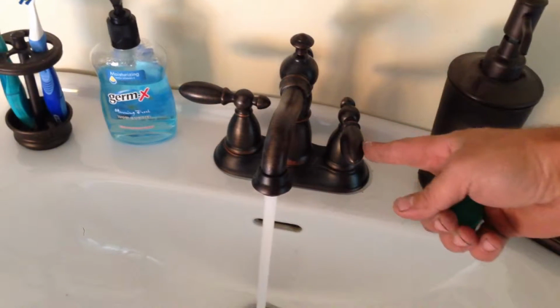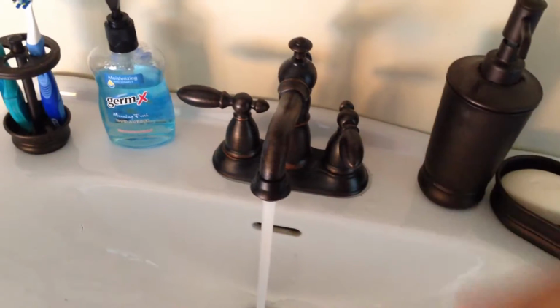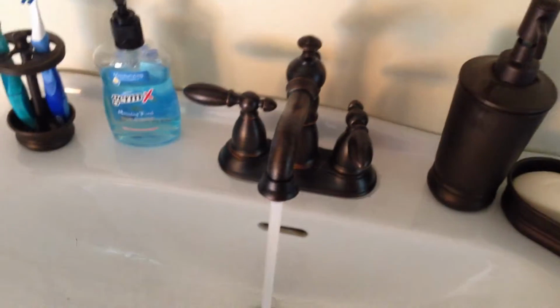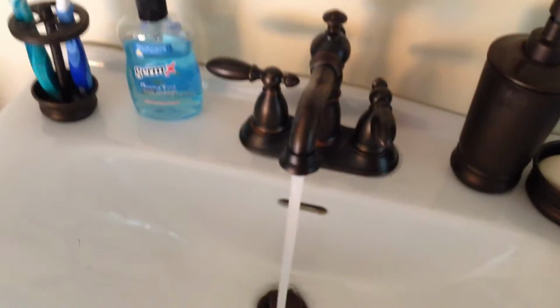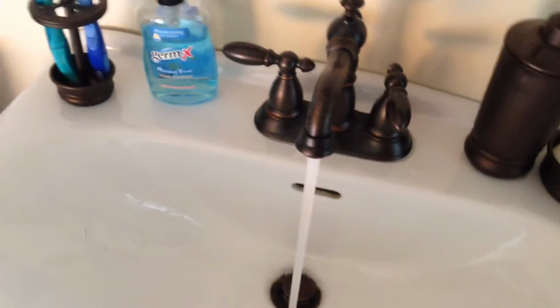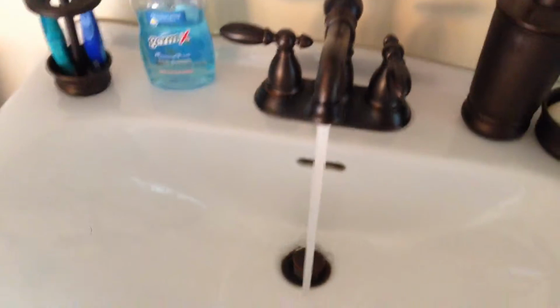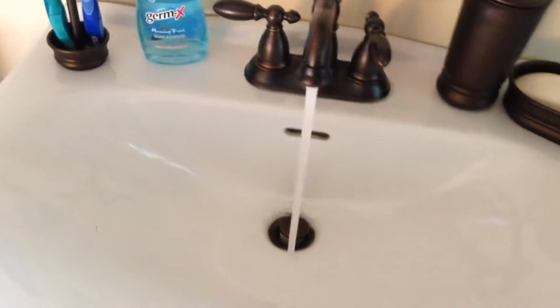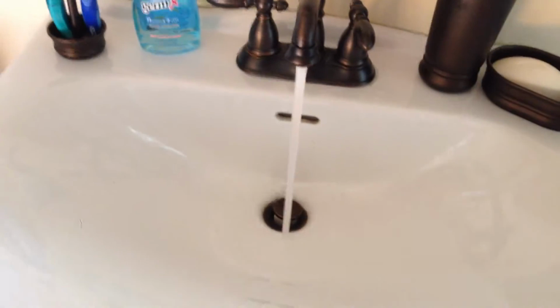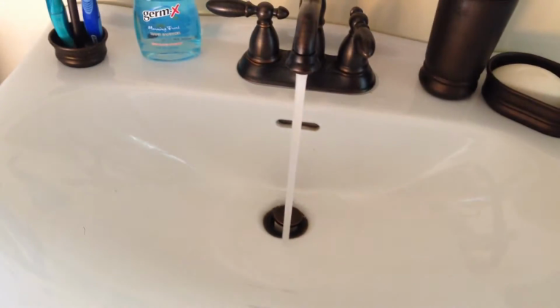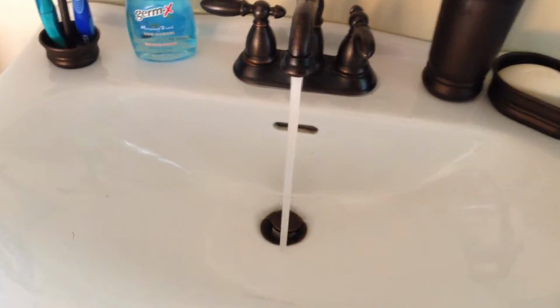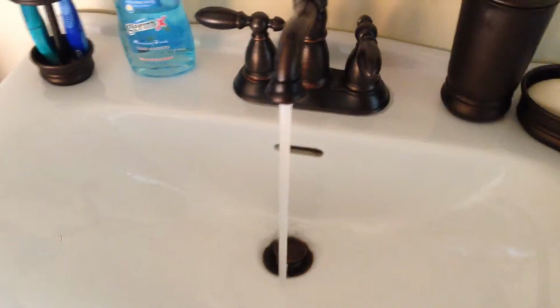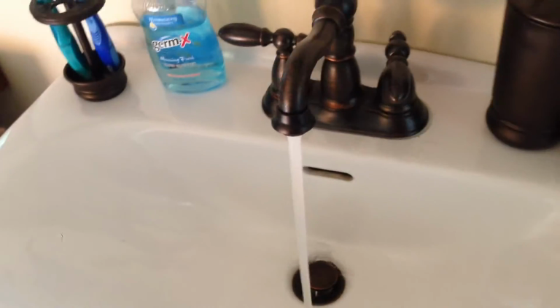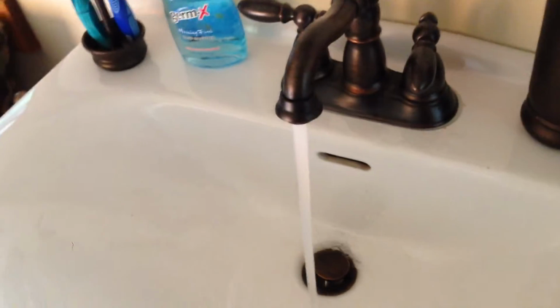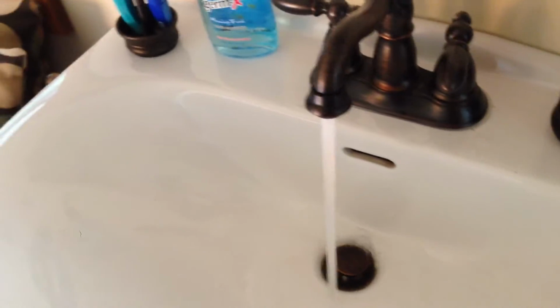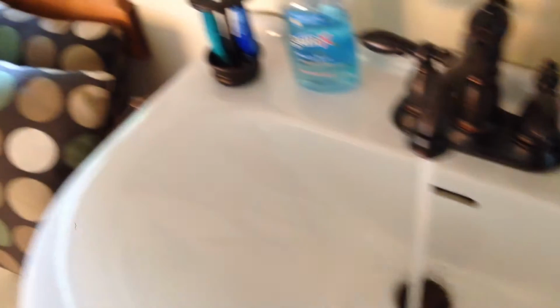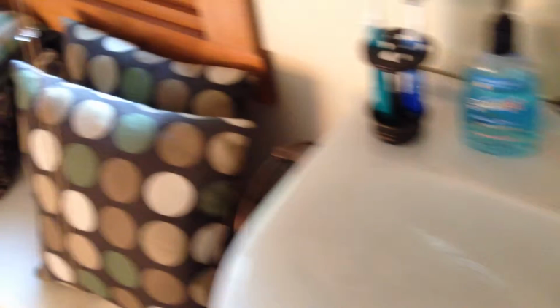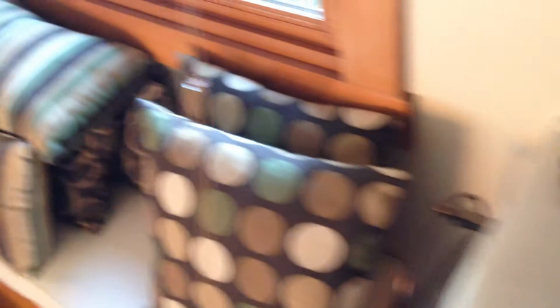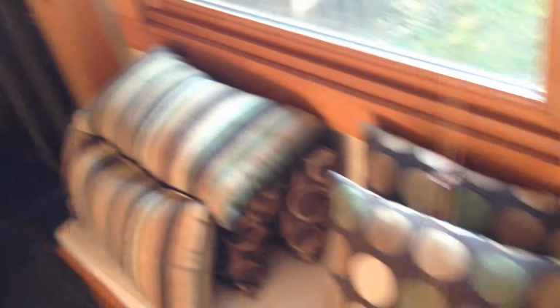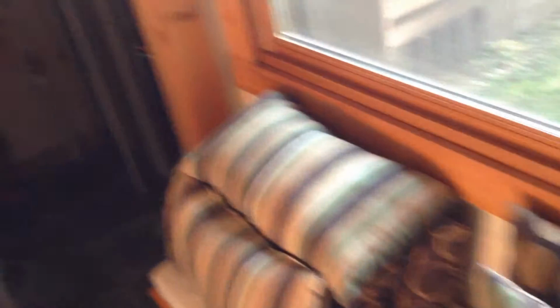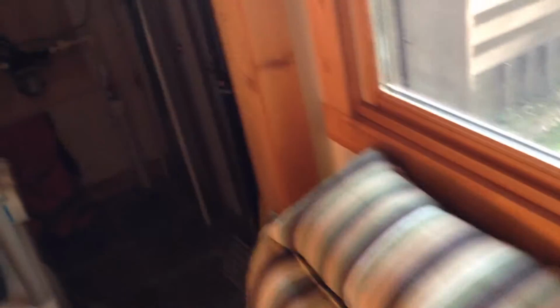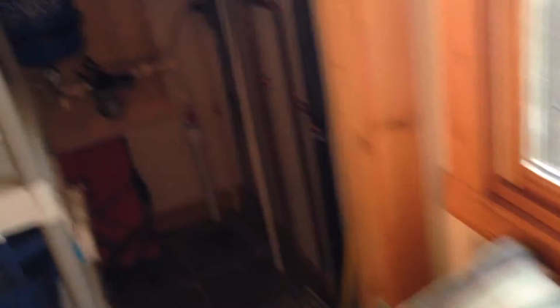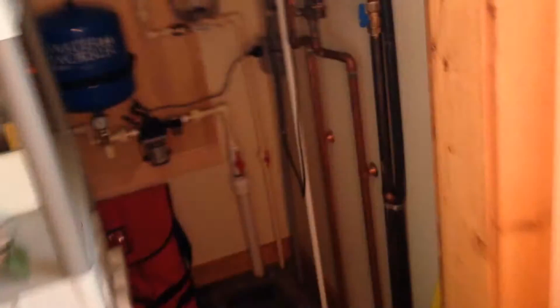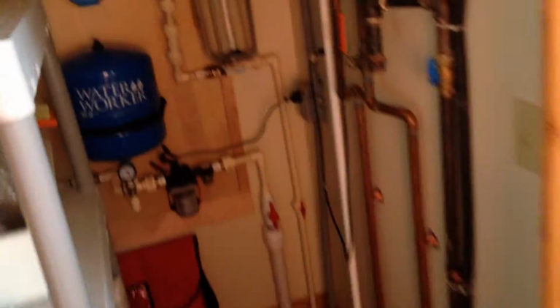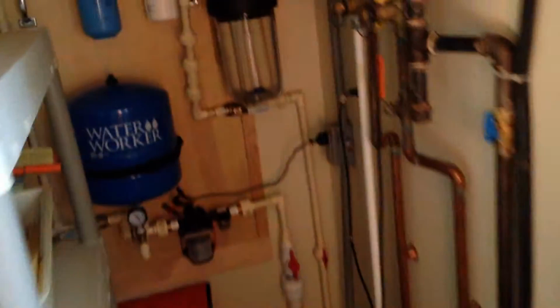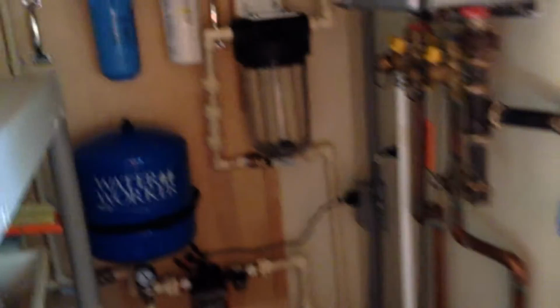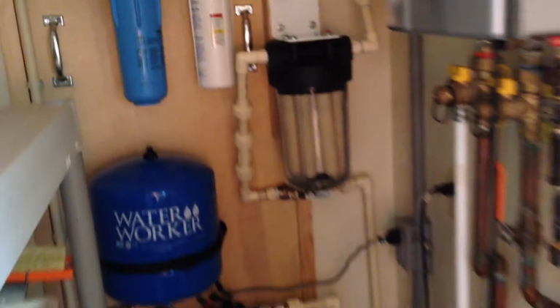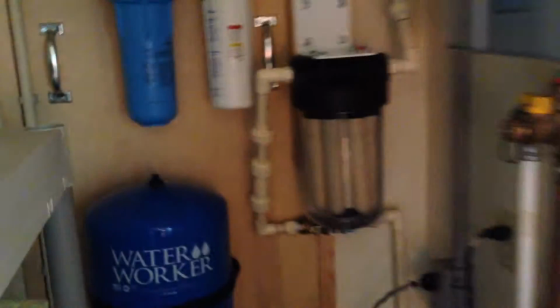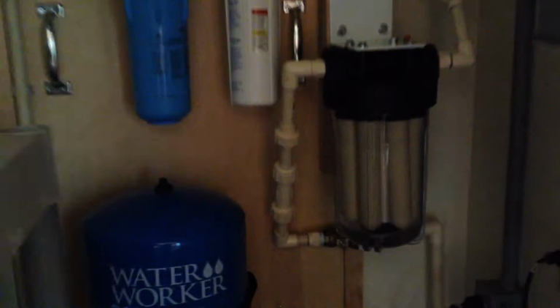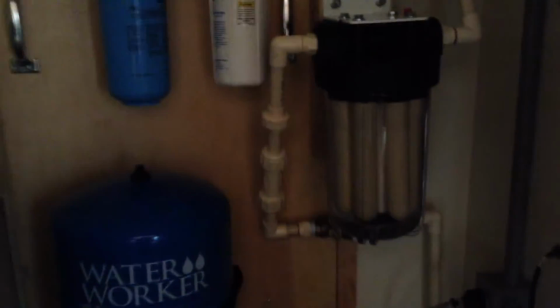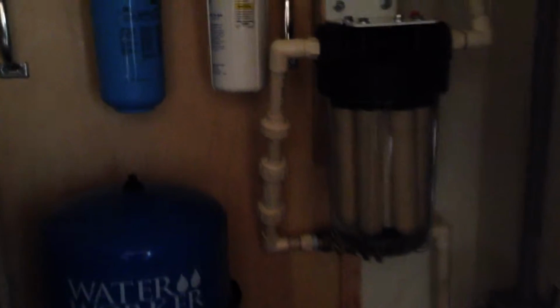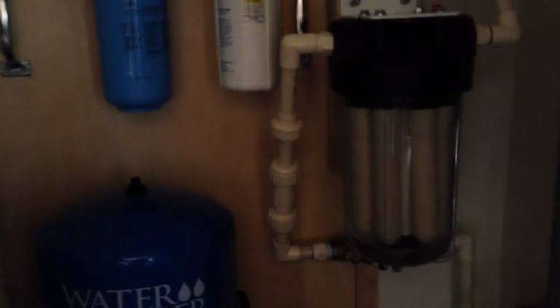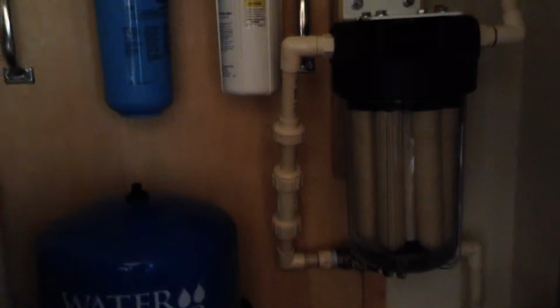Here we go. There's our filtered water. Just swapped that UV filter out for this Dalton Ryo 2000.